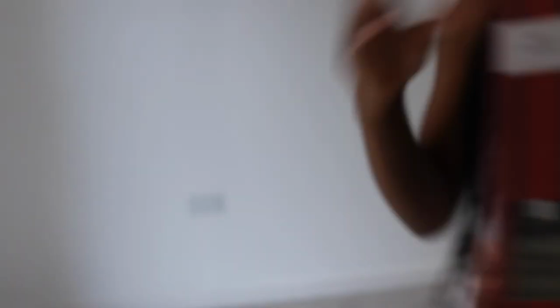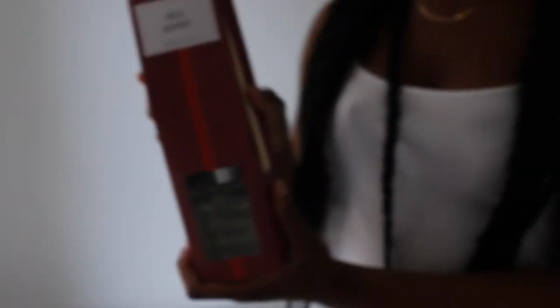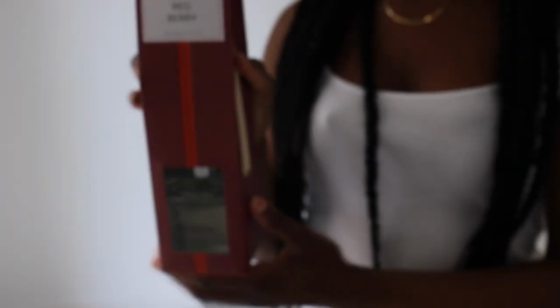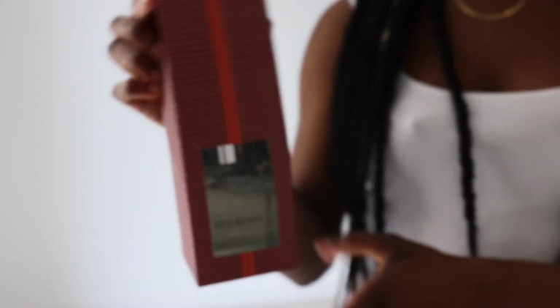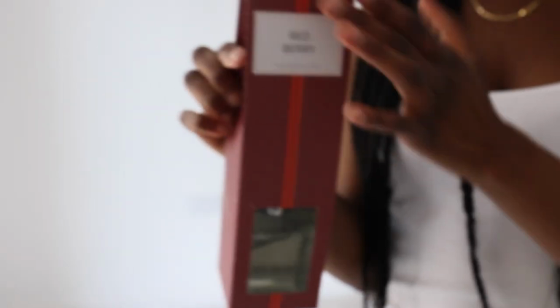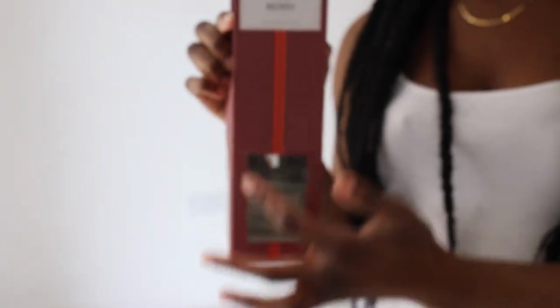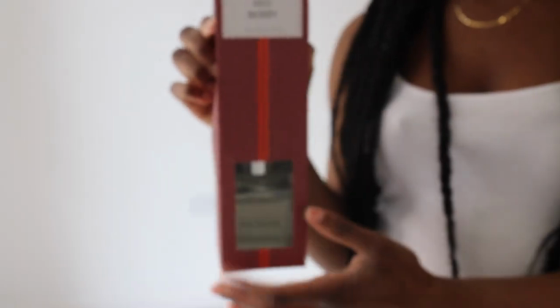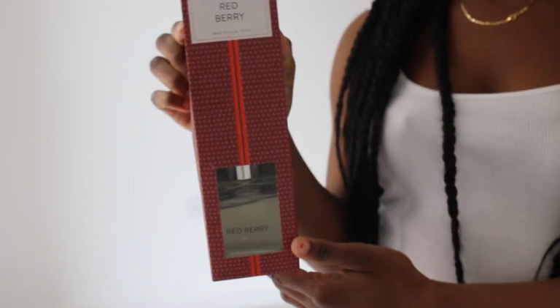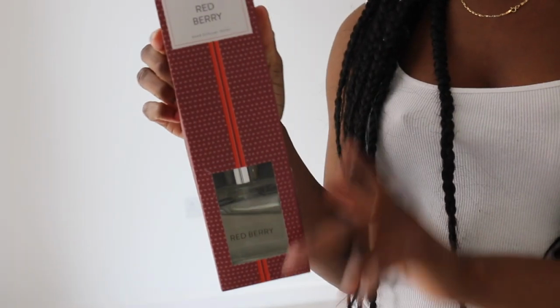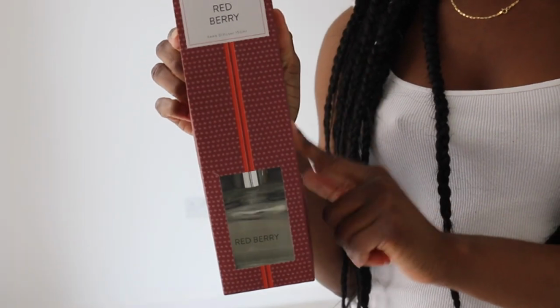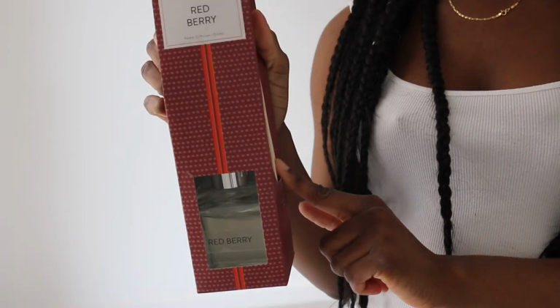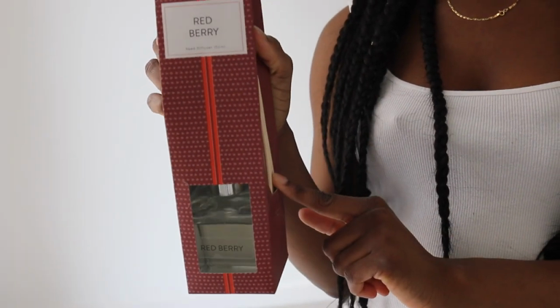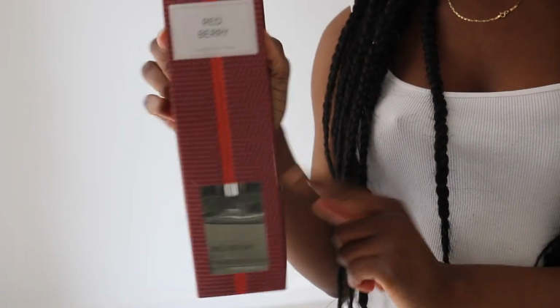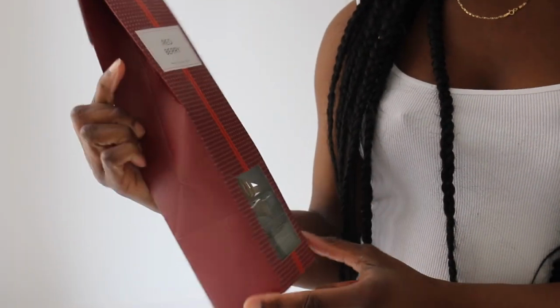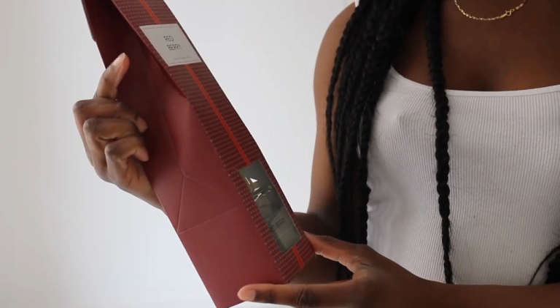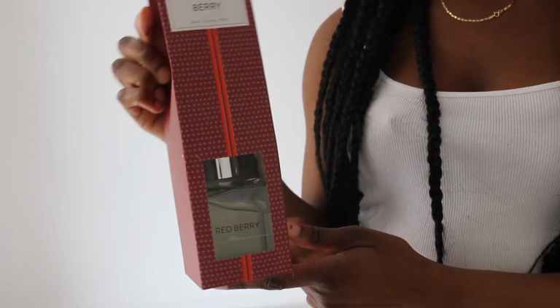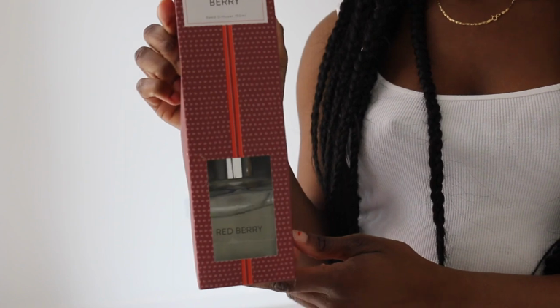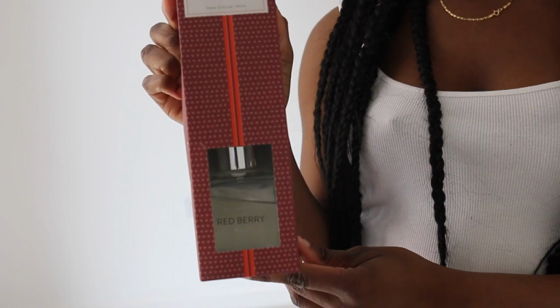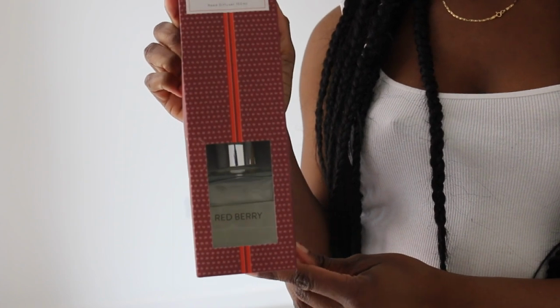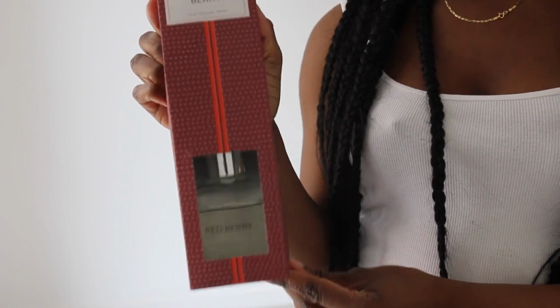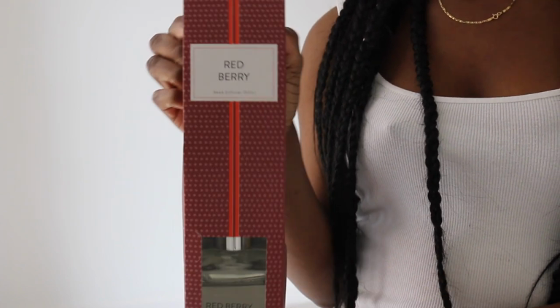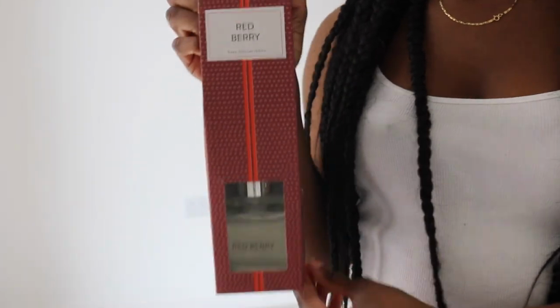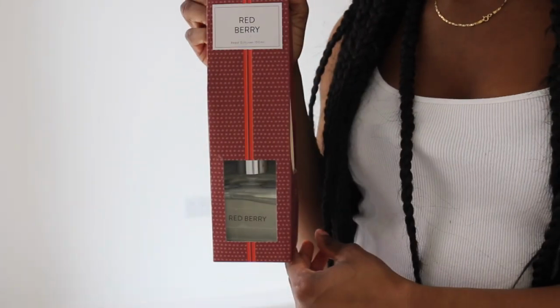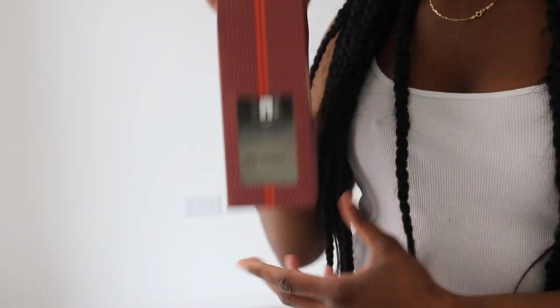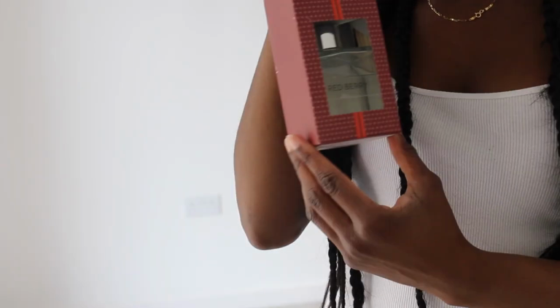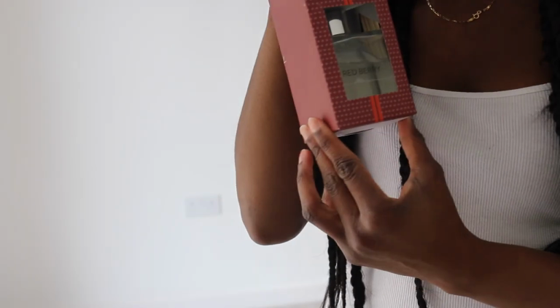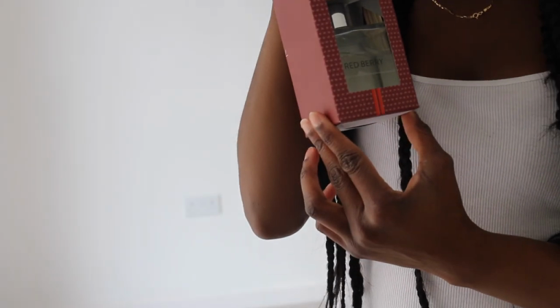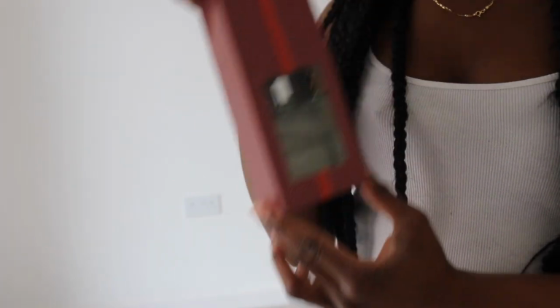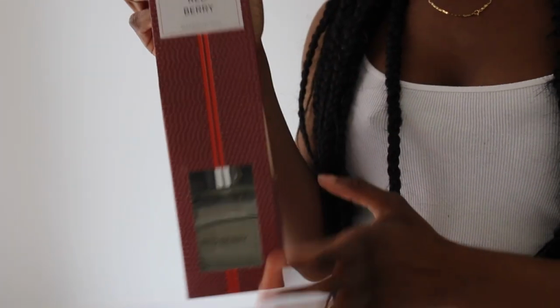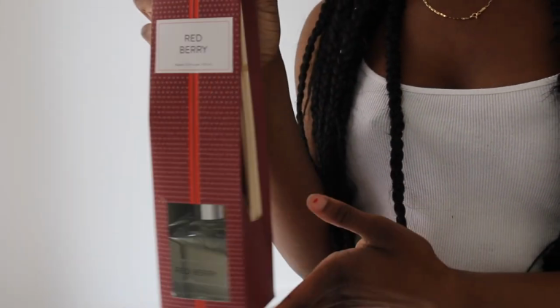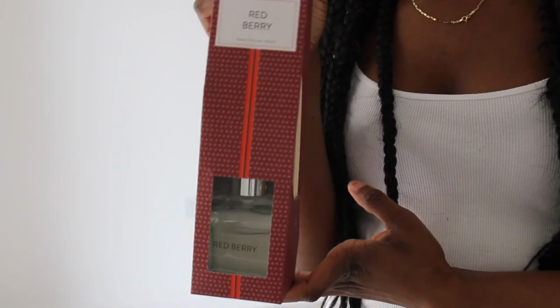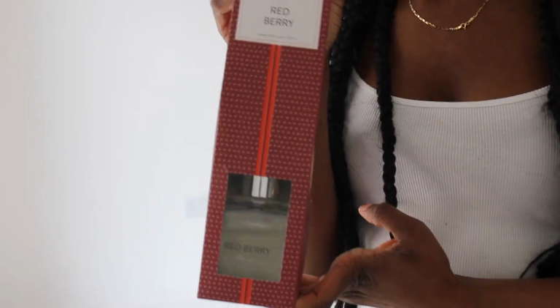I love these room diffusers — they smell so nice. This one is going to be for my en suite bathroom. It's red berry and it was eight pounds. I wish you guys could smell it — it's not even open and I can already smell it. It smells so nice.